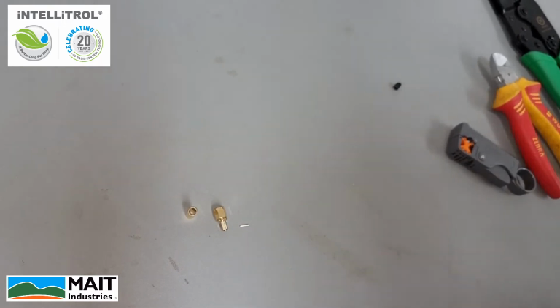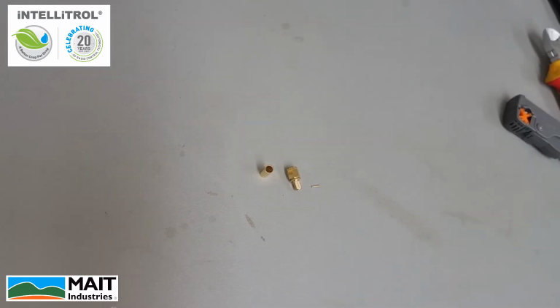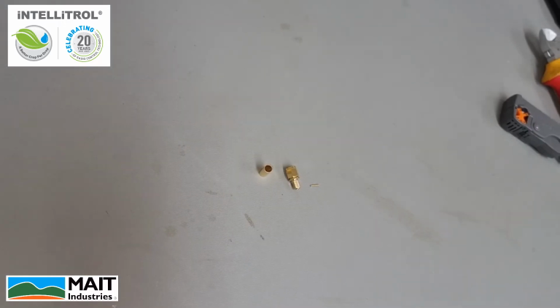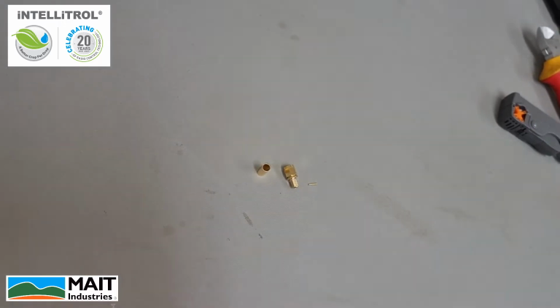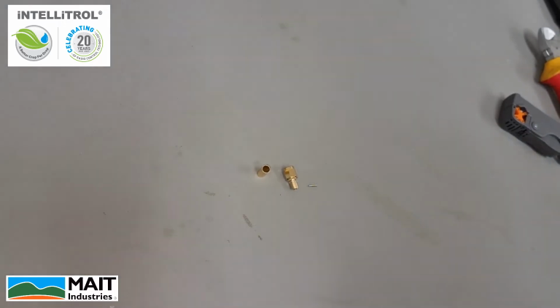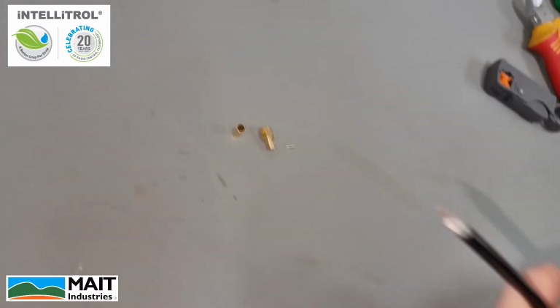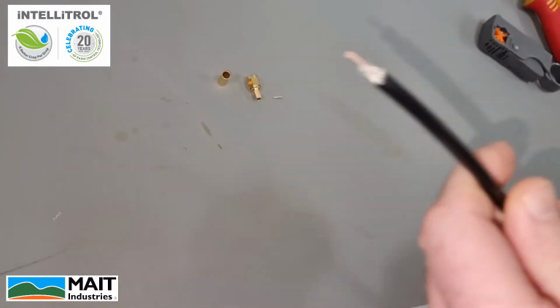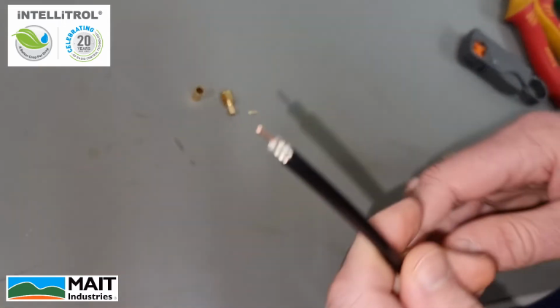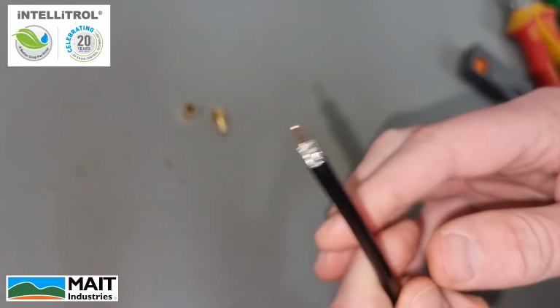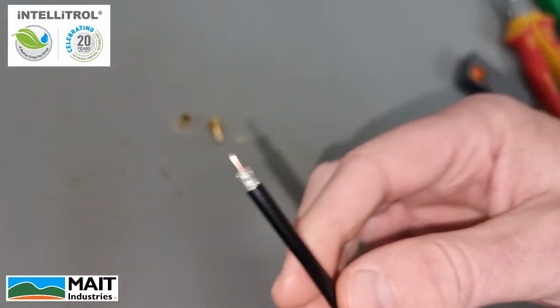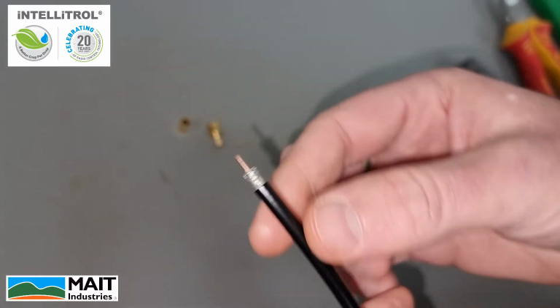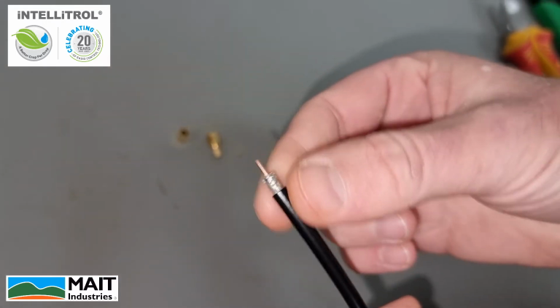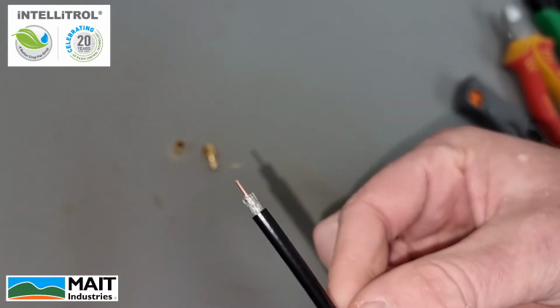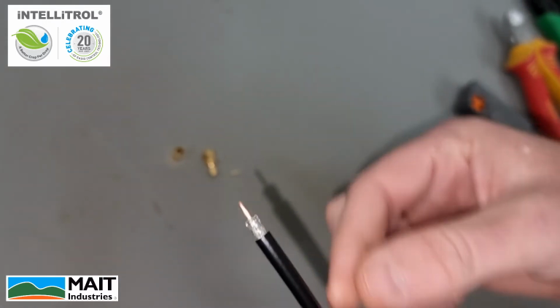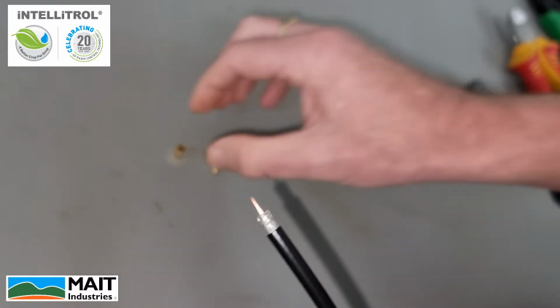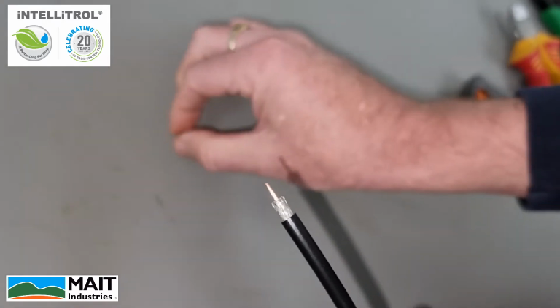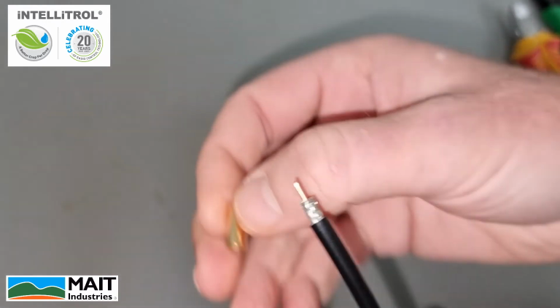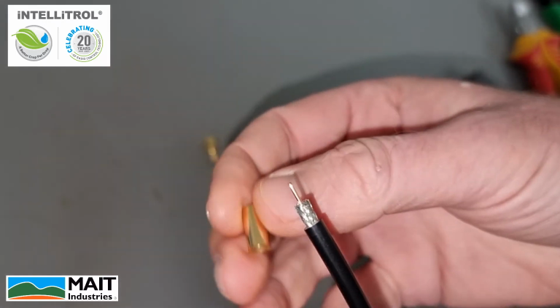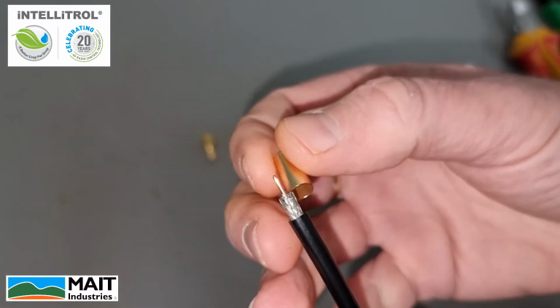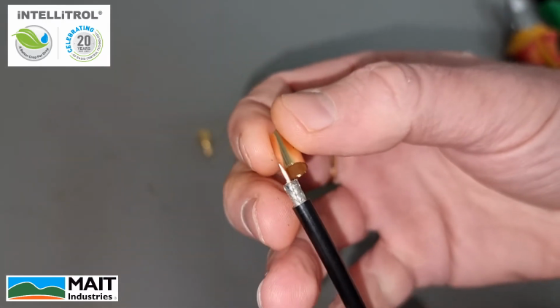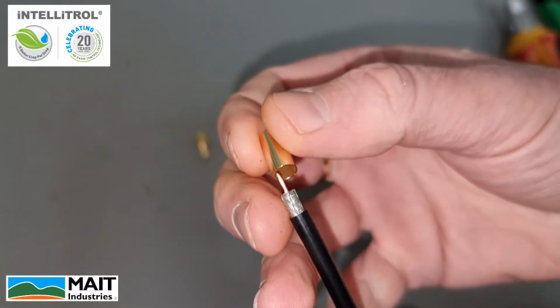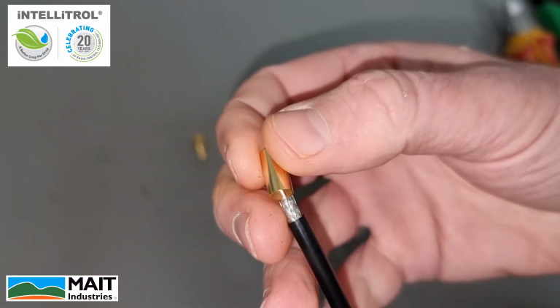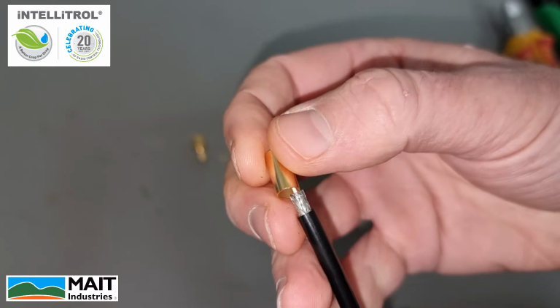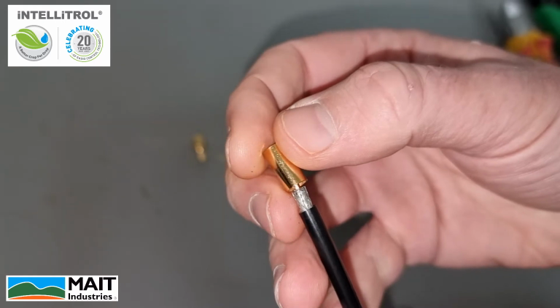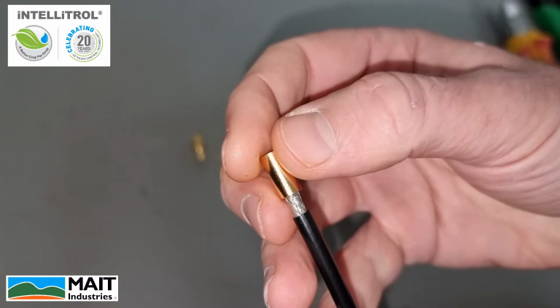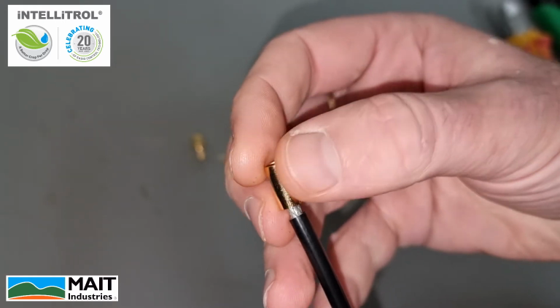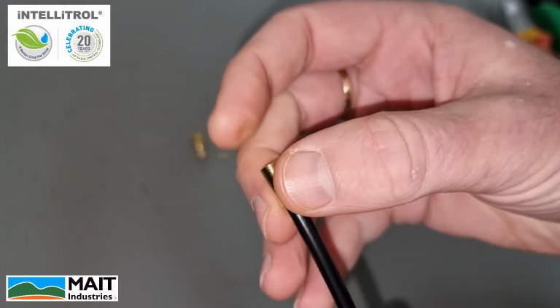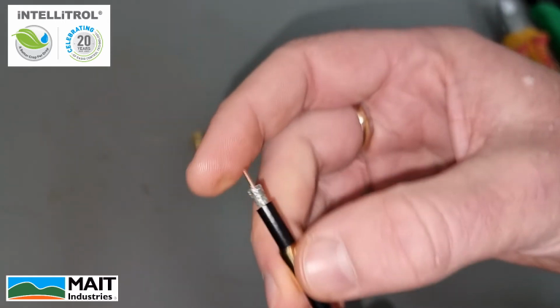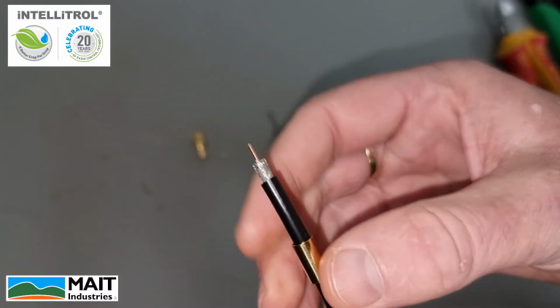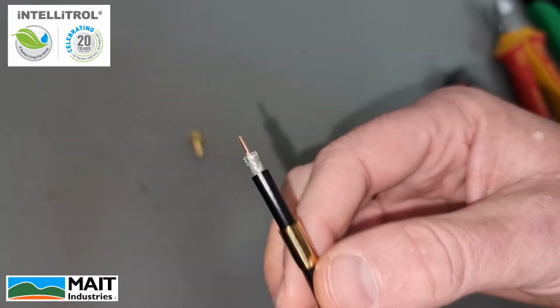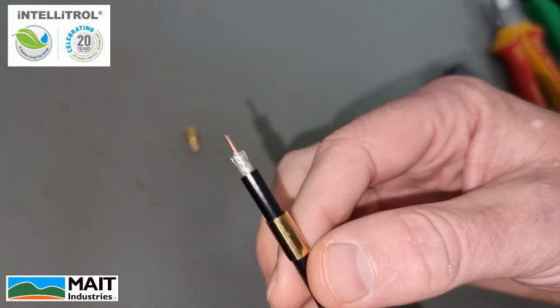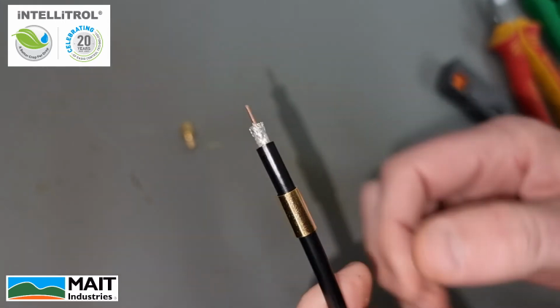The first step in this process is to slip the outer sheath over our cable — it's just a simple matter of pushing that over the cable like so.